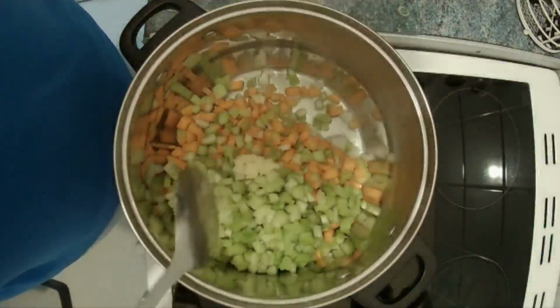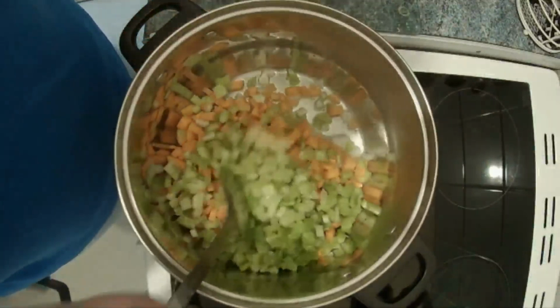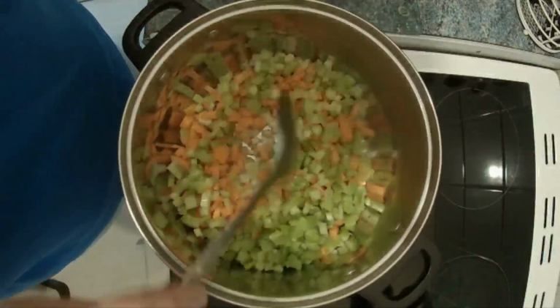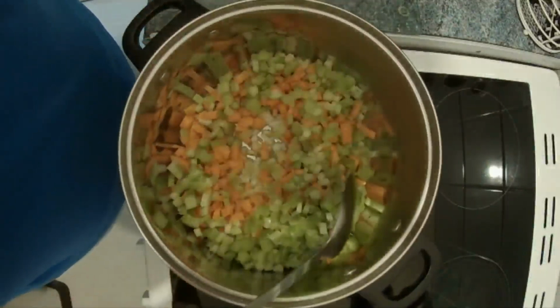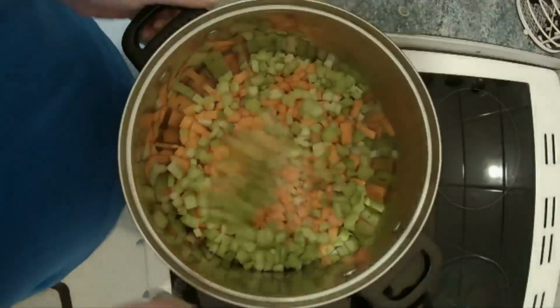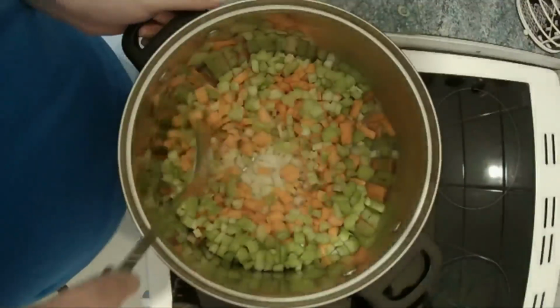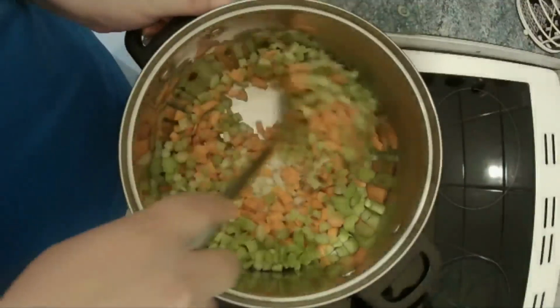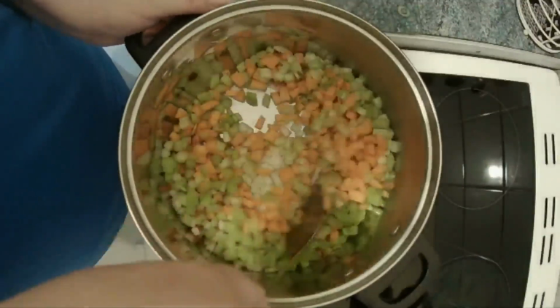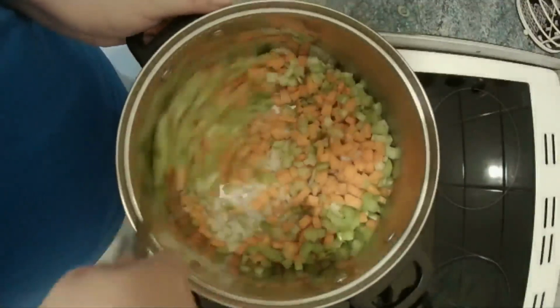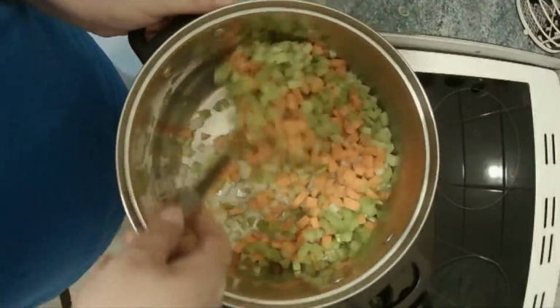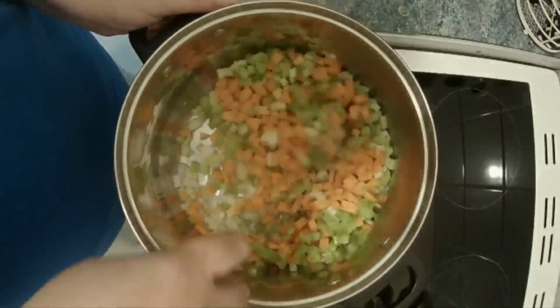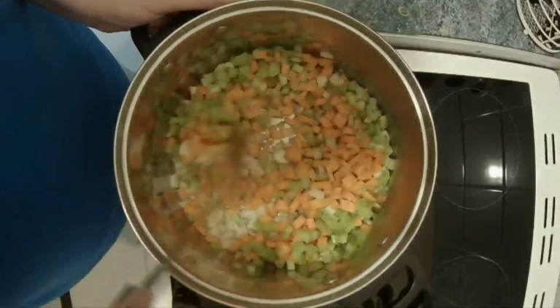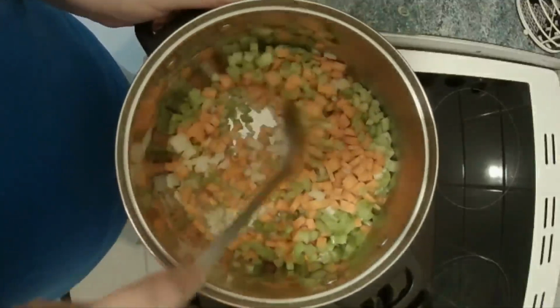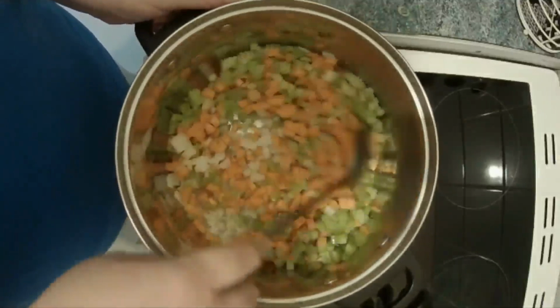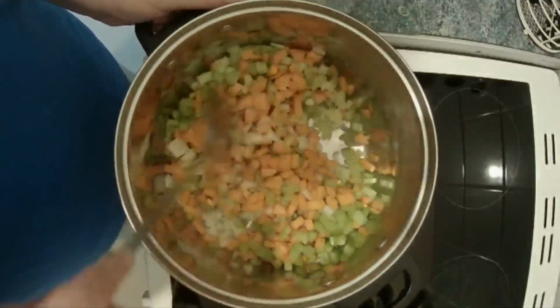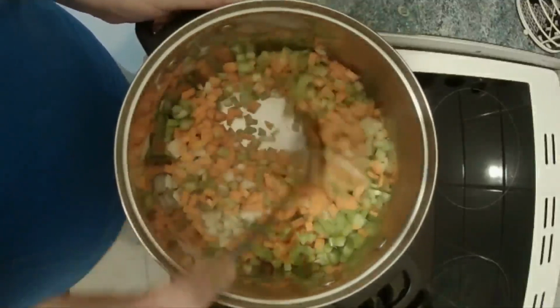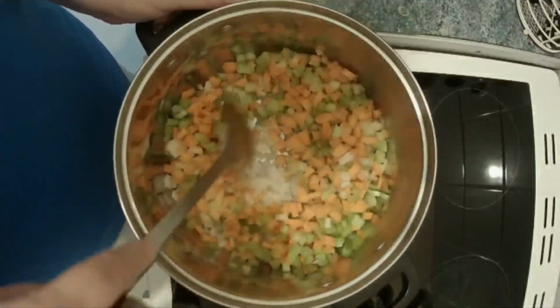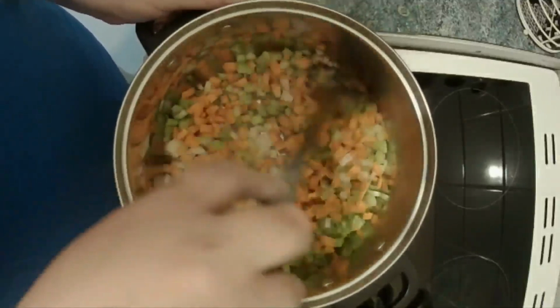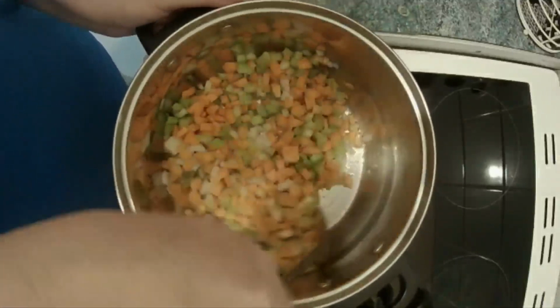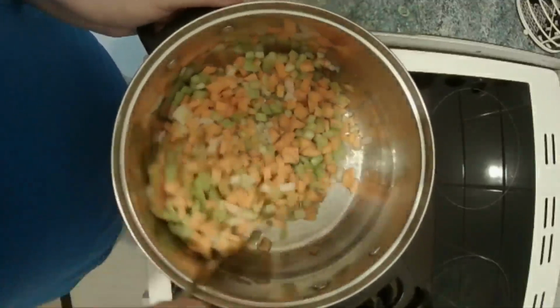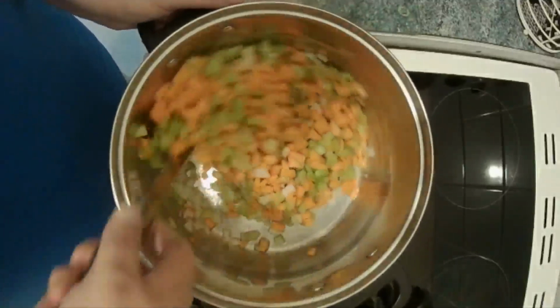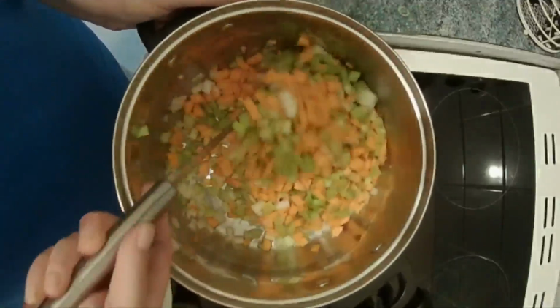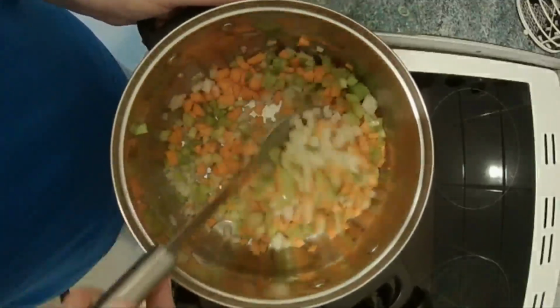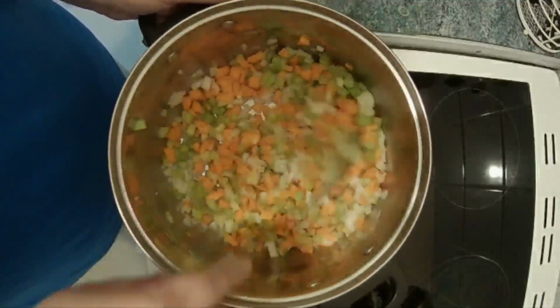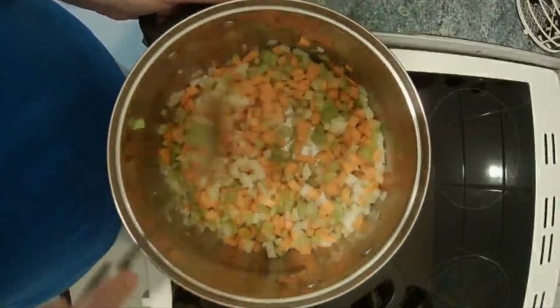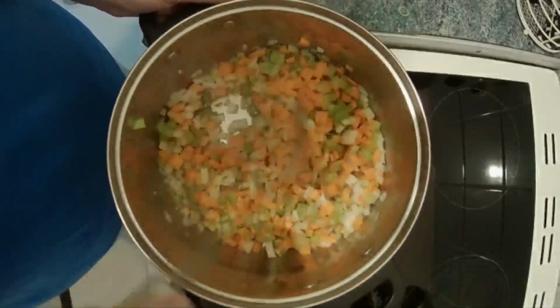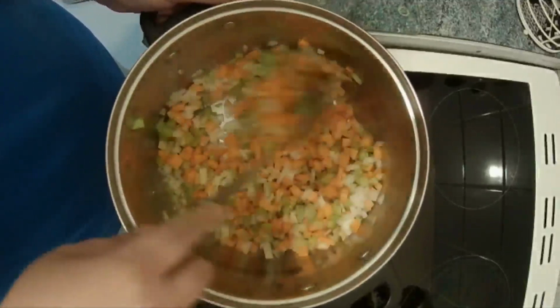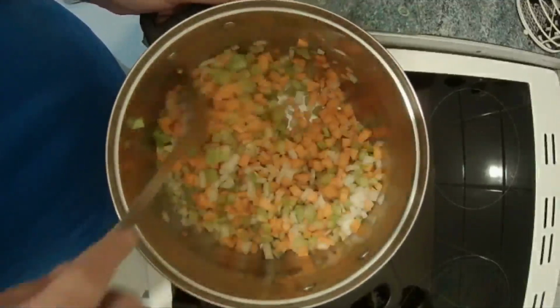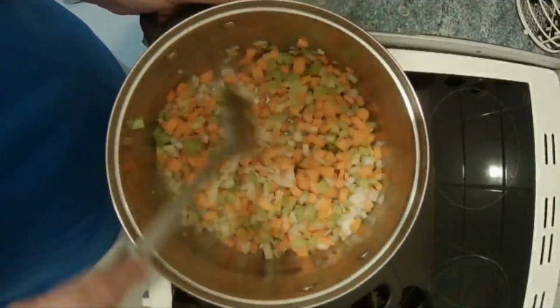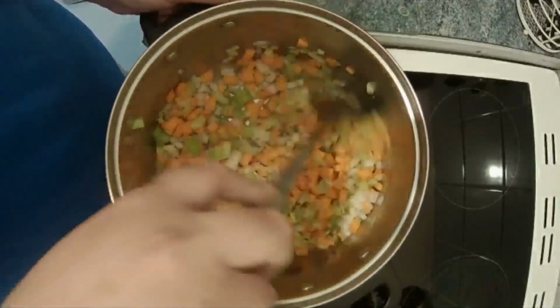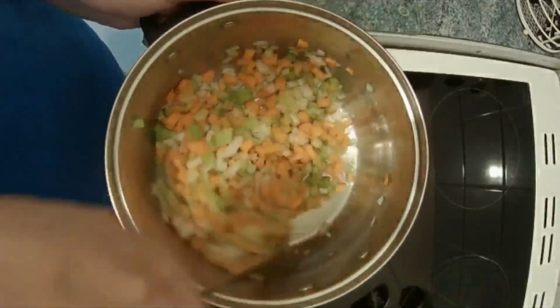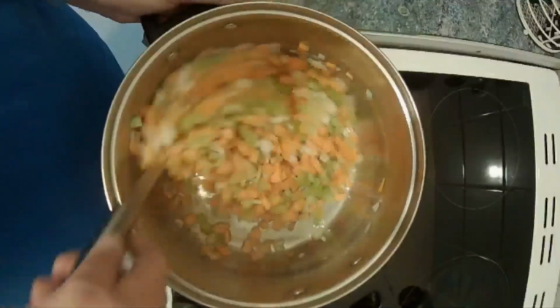We're going to put this onto a low heat and we are going to gently fry this for 15 to 20 minutes until everything has started to soften.